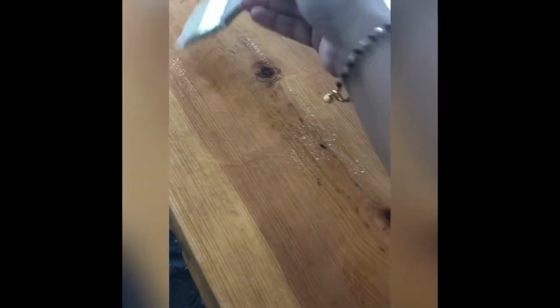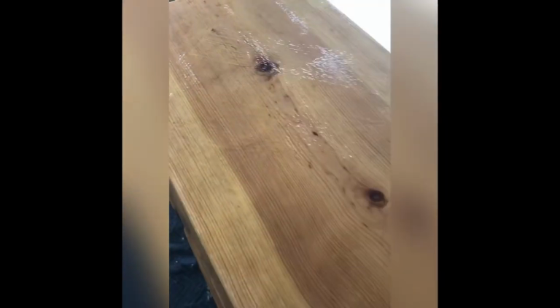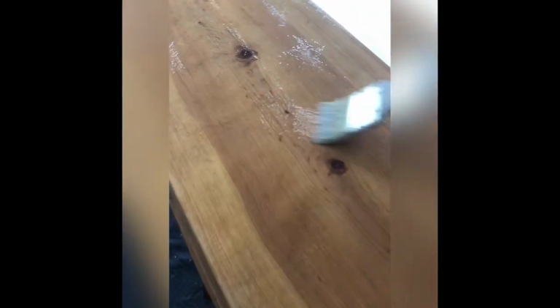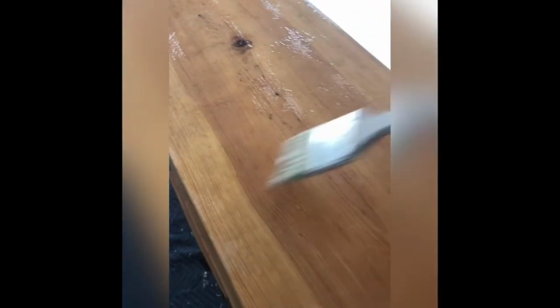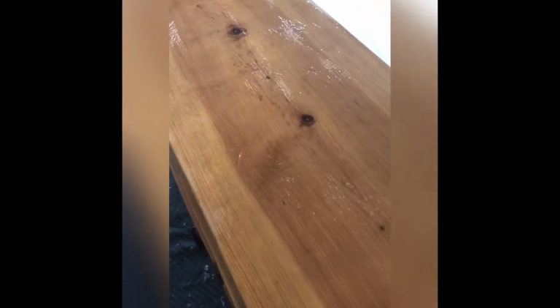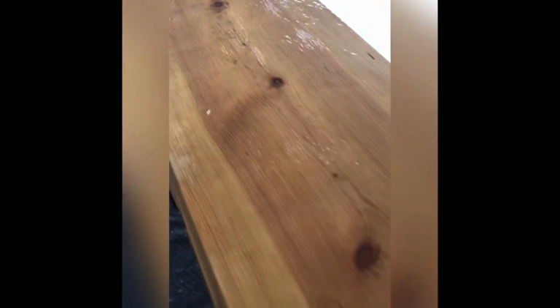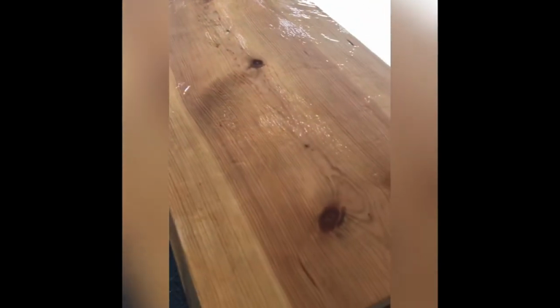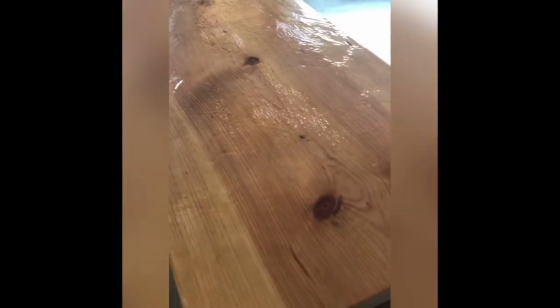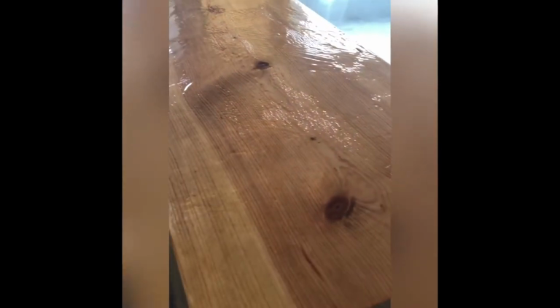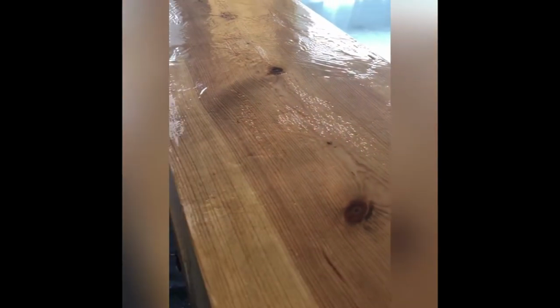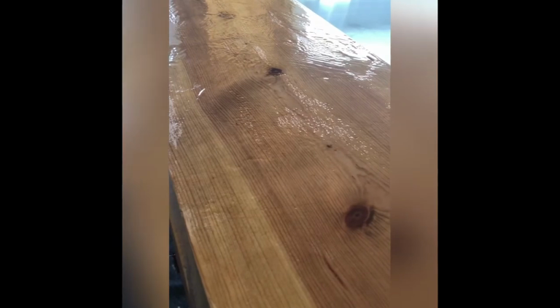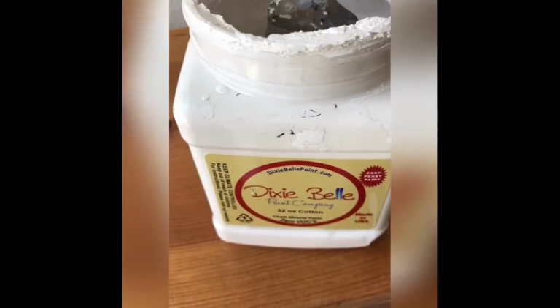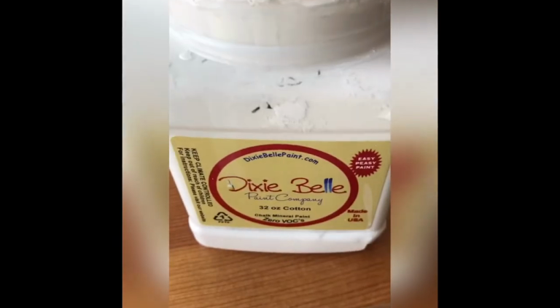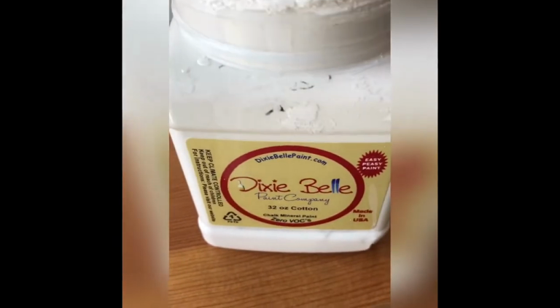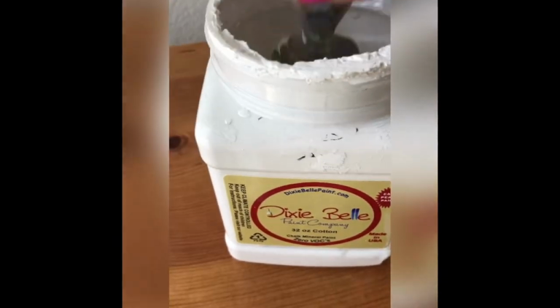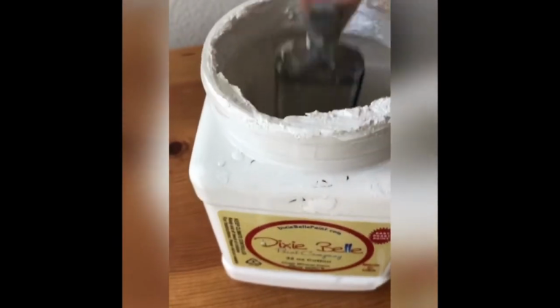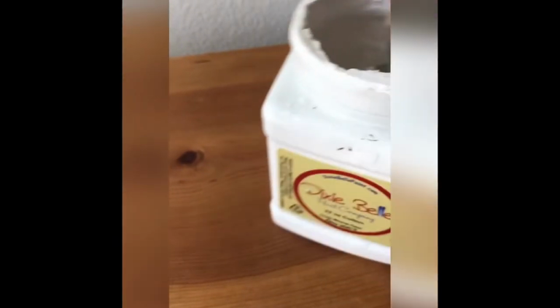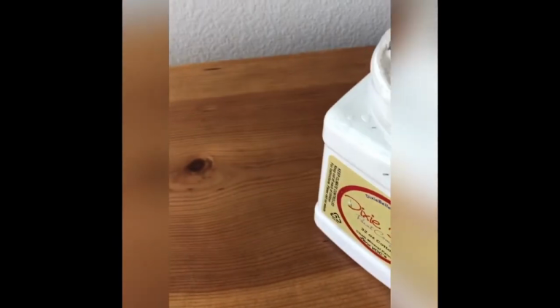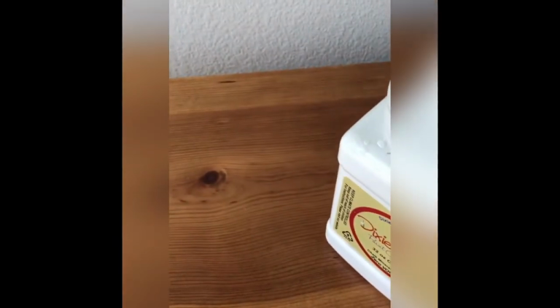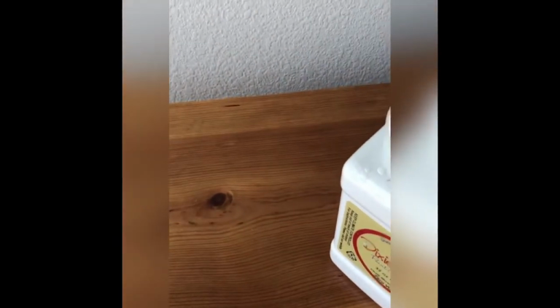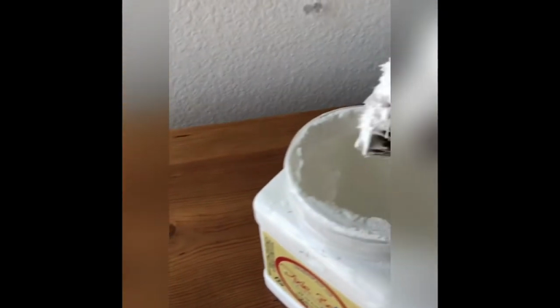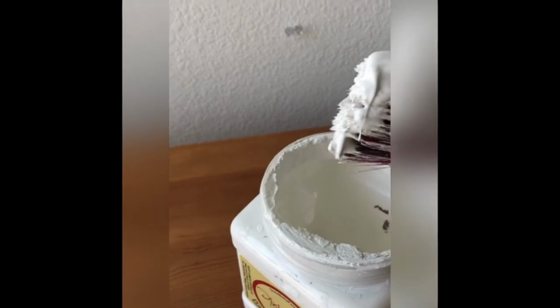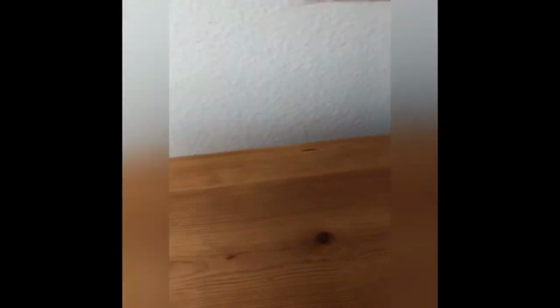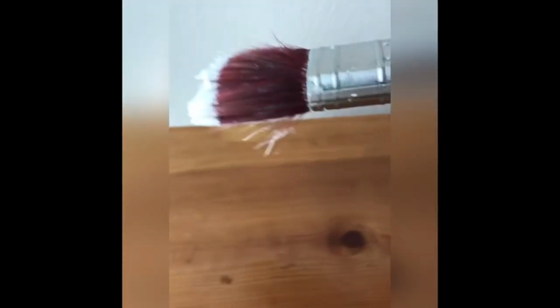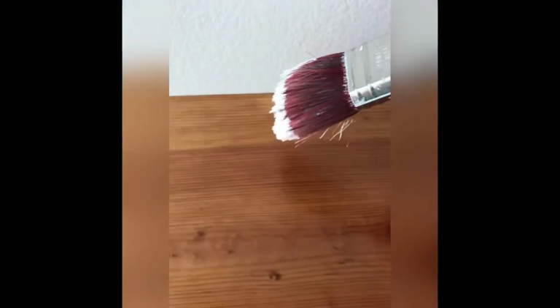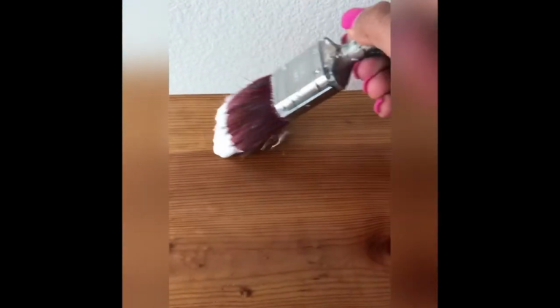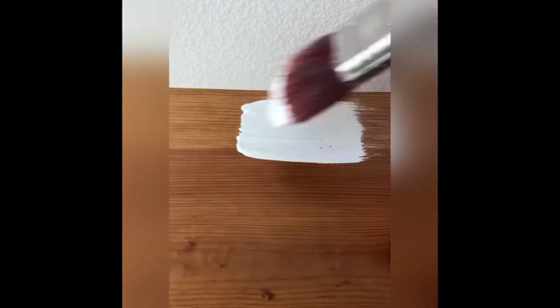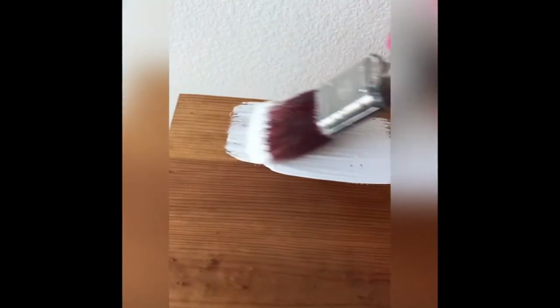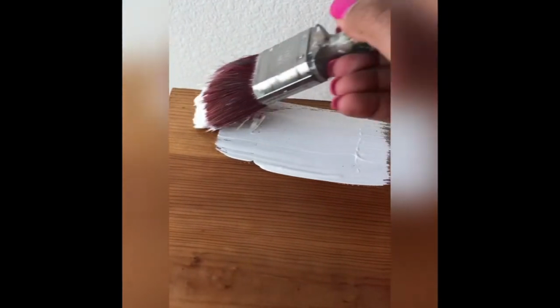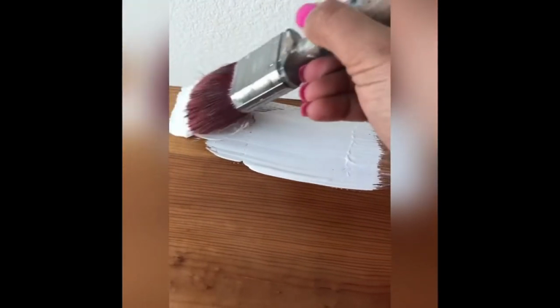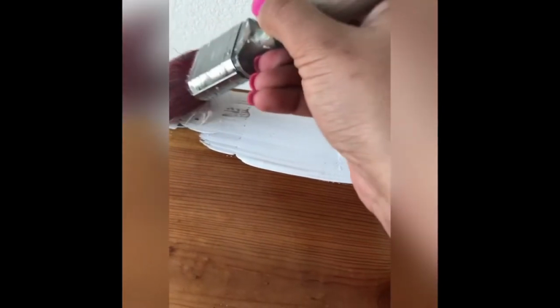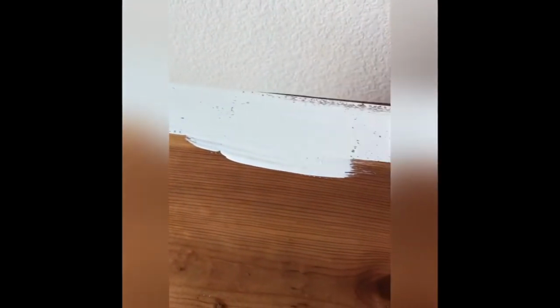Once you have covered the surface with the crackle, leave it overnight and let it dry completely. Then it's time to paint over it. I'm using Dixie Bell Cotton and a synthetic flat brush — apply a thick coat of paint over the crackle.